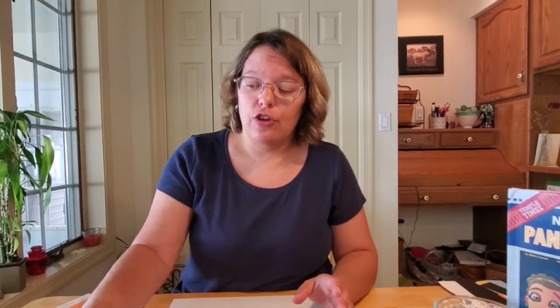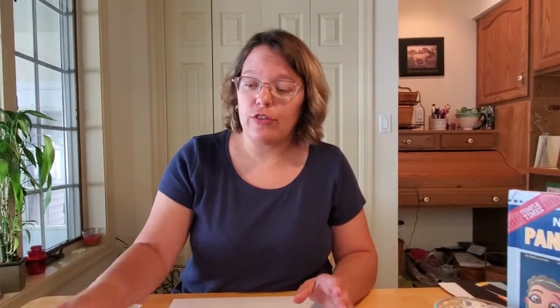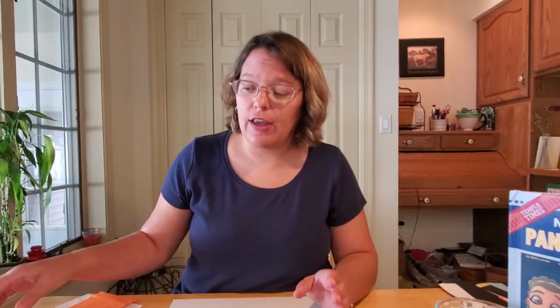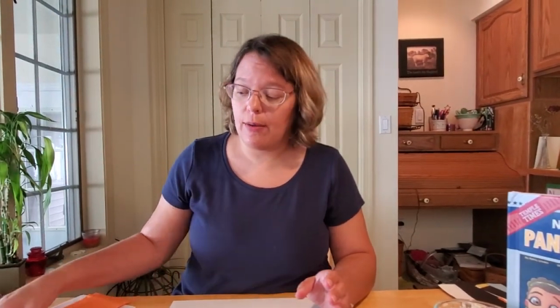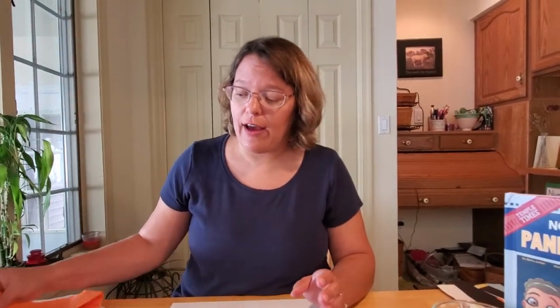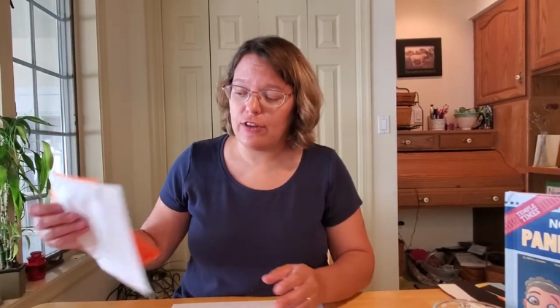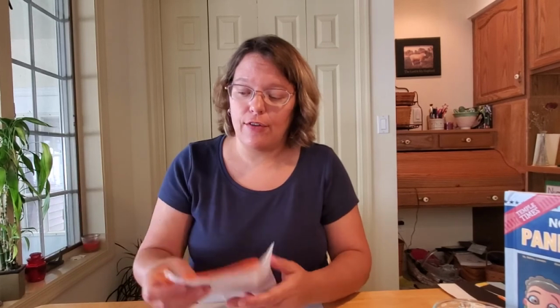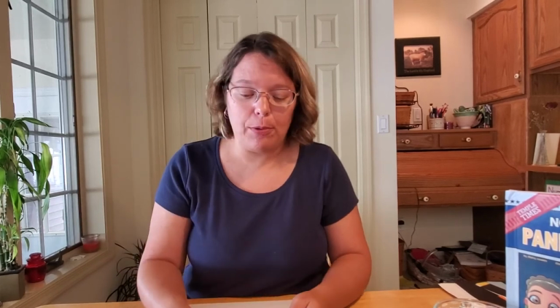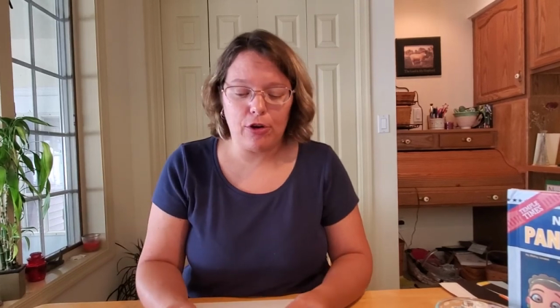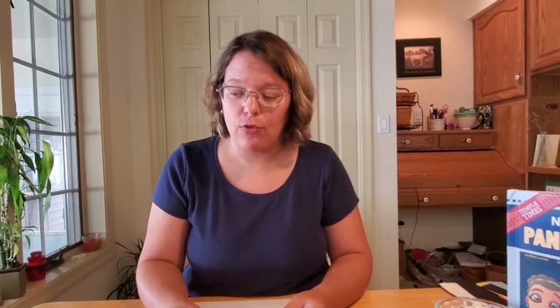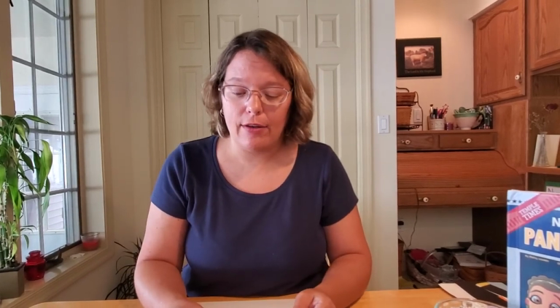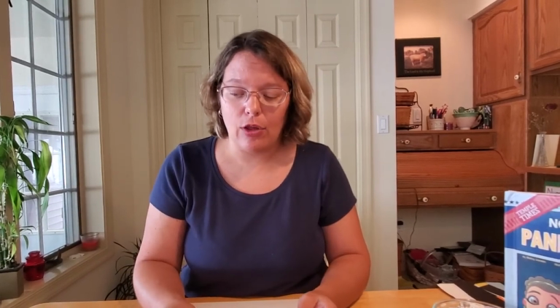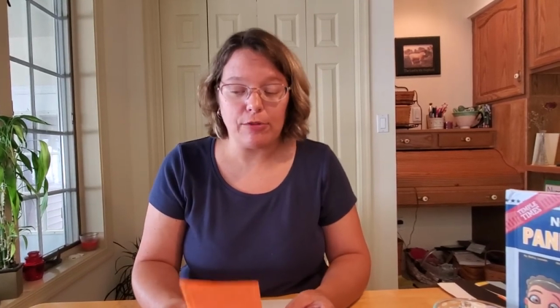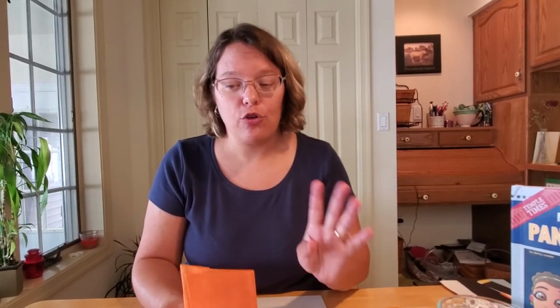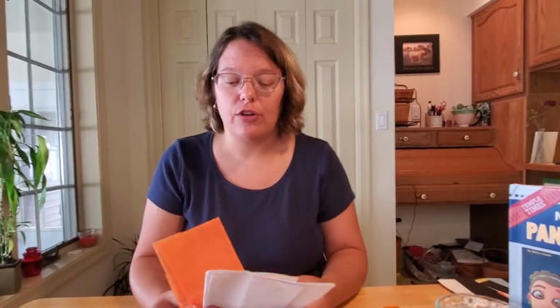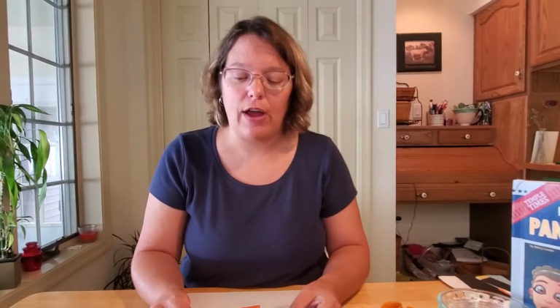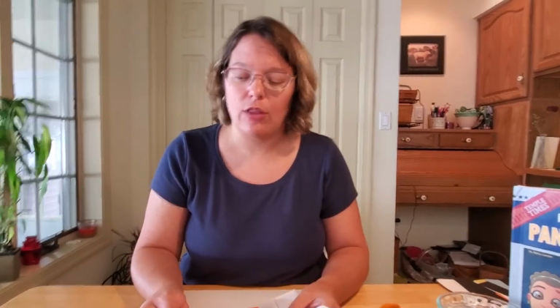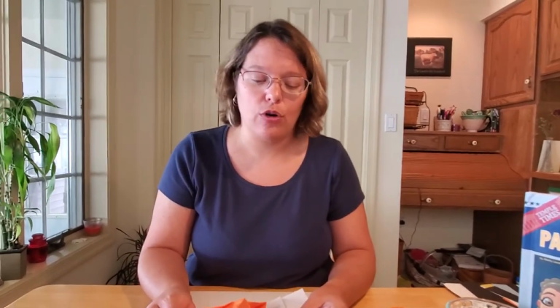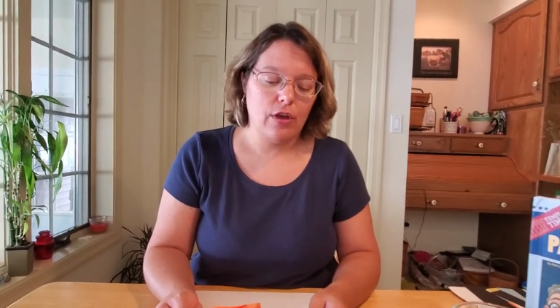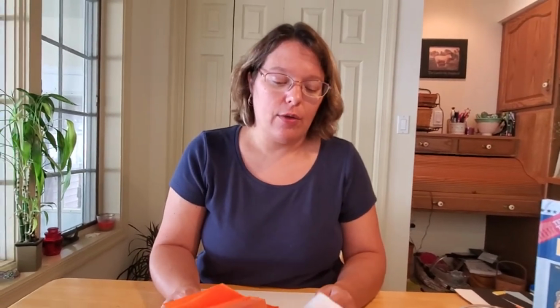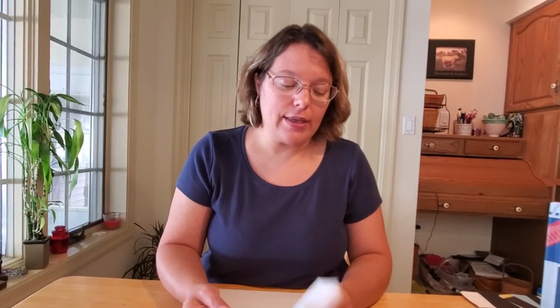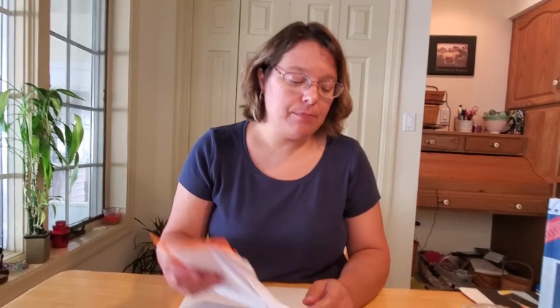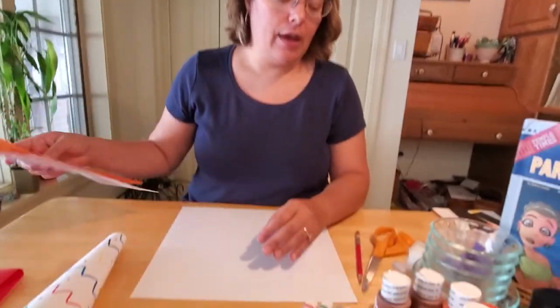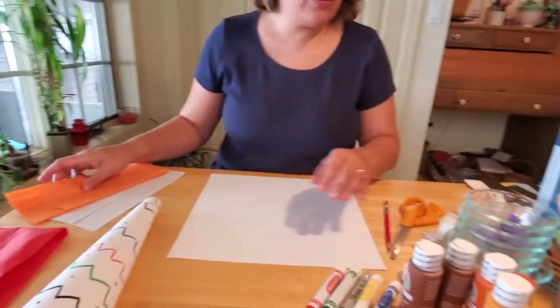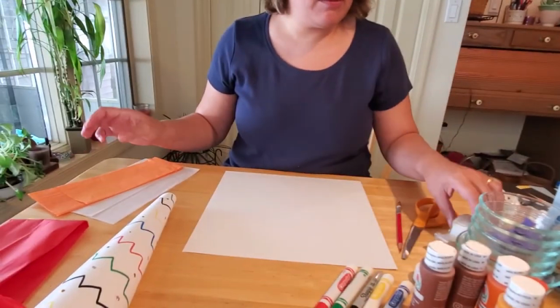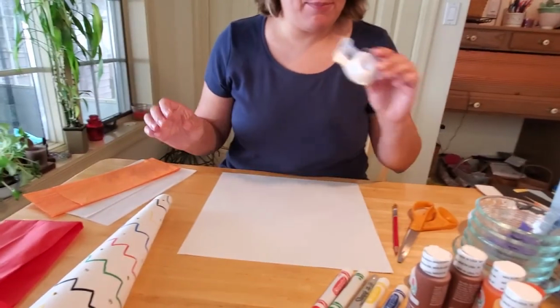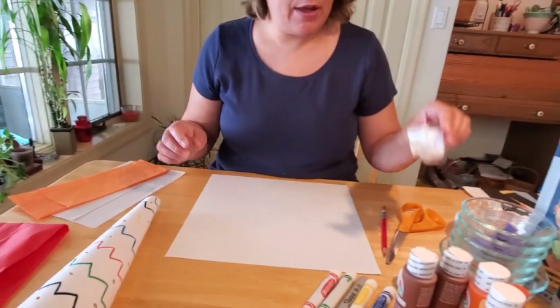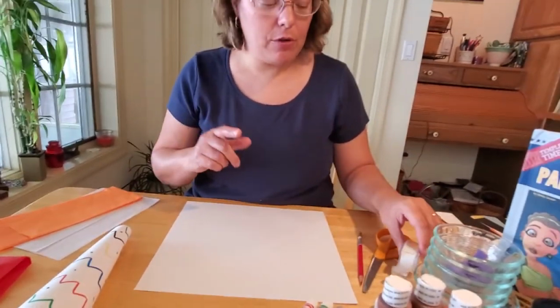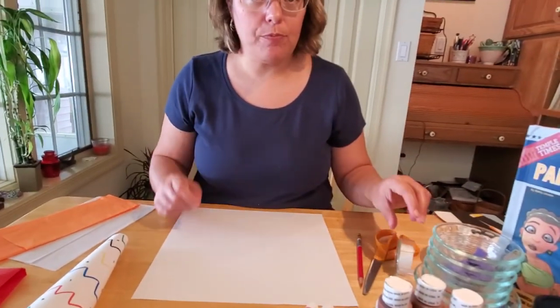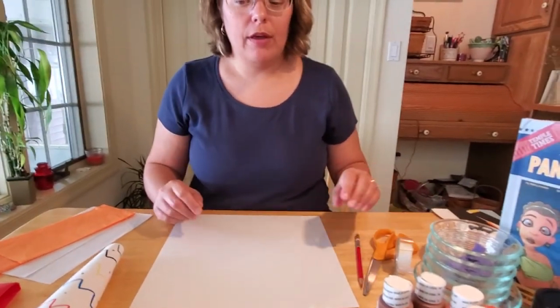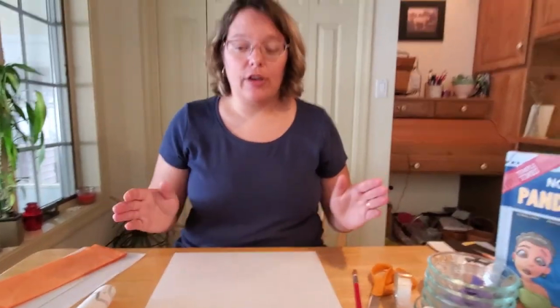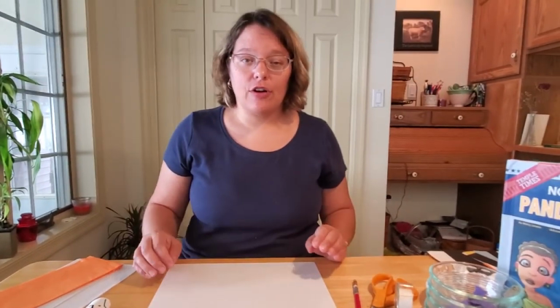You can also use stickers, gemstones, or whatever creativity you want to decorate your torch. You're going to need four sheets of tissue paper: red, yellow, orange, and white. And you just need some tape and glue and you can get started.